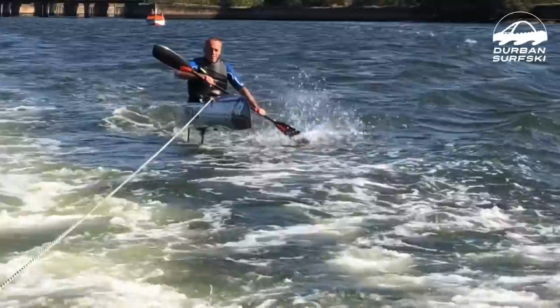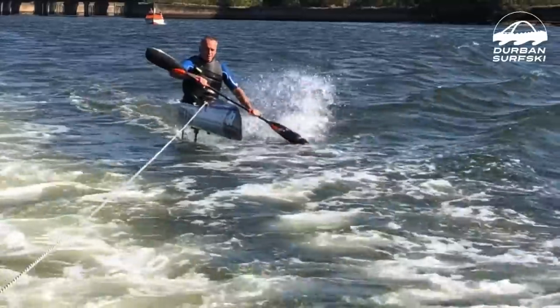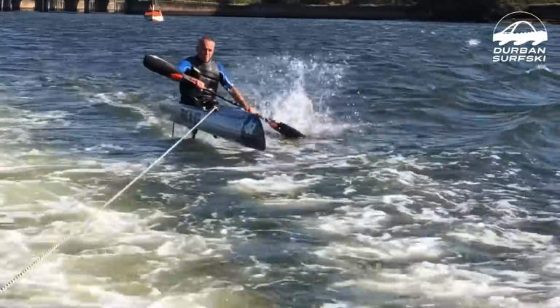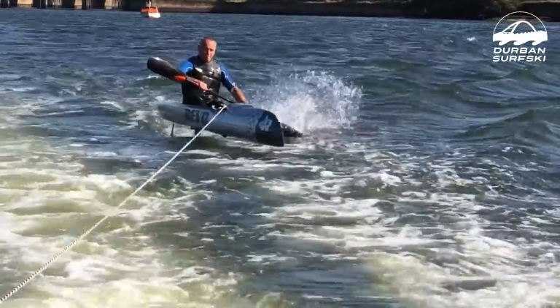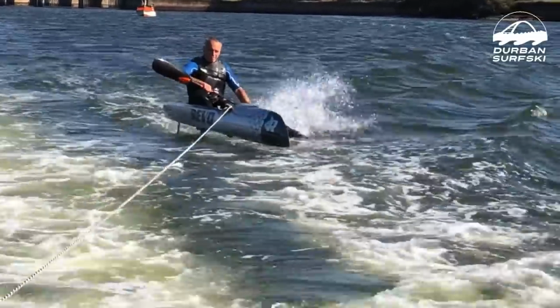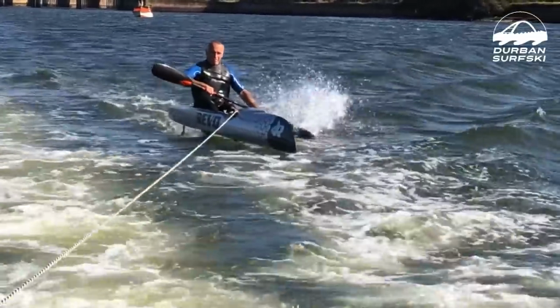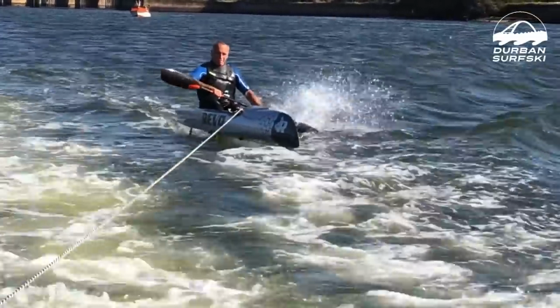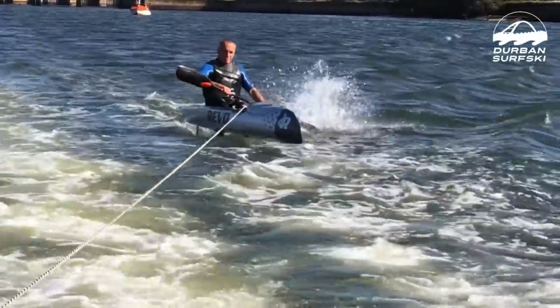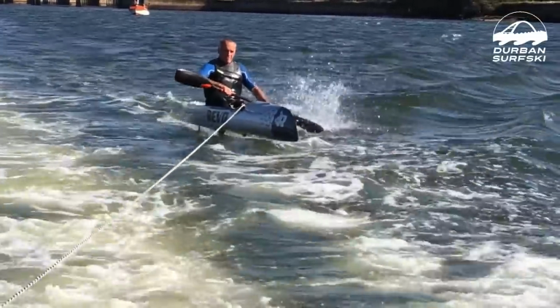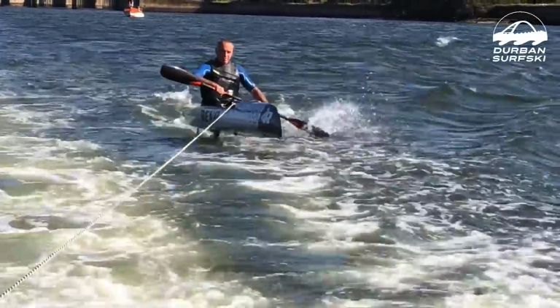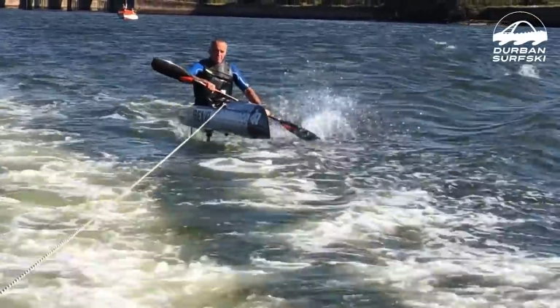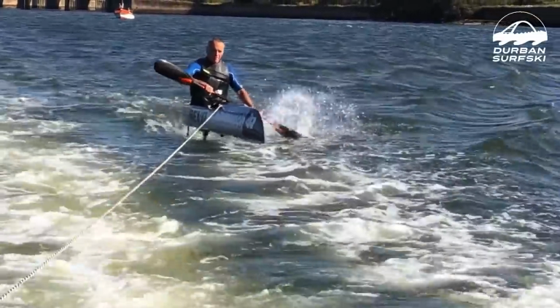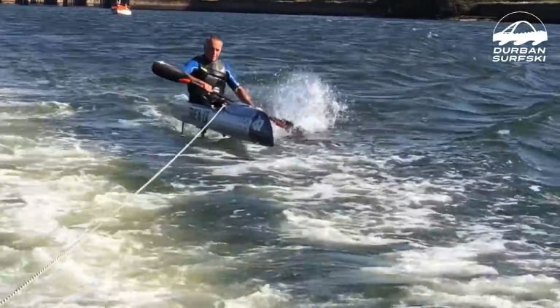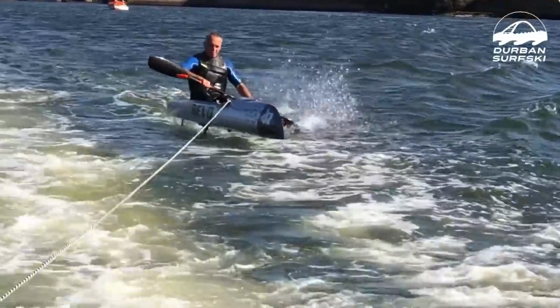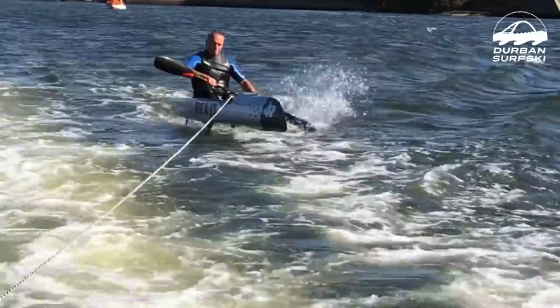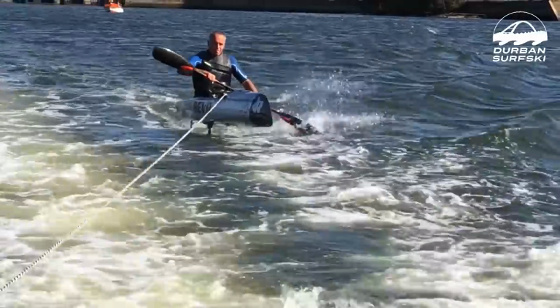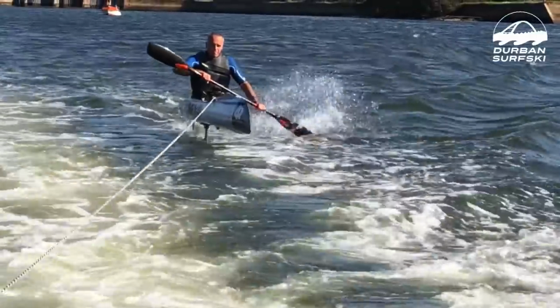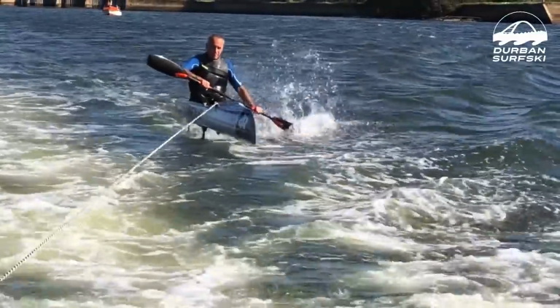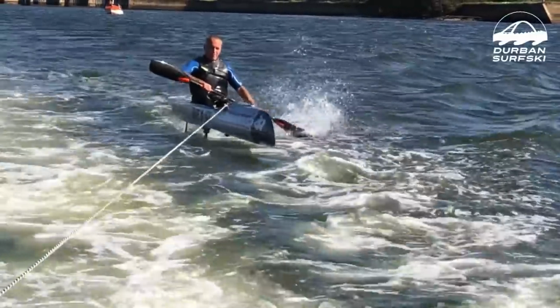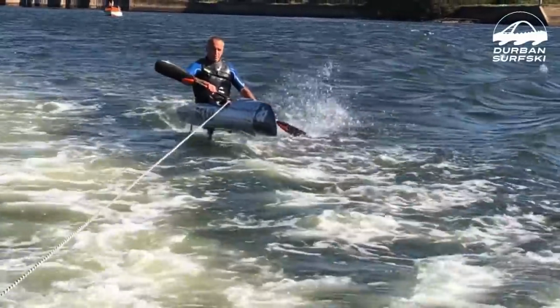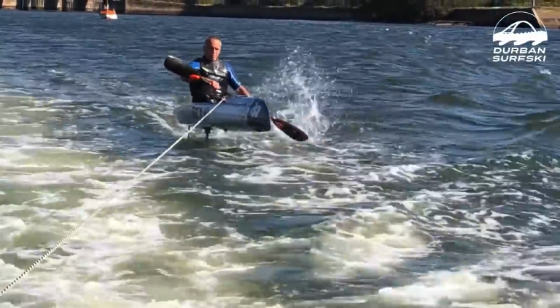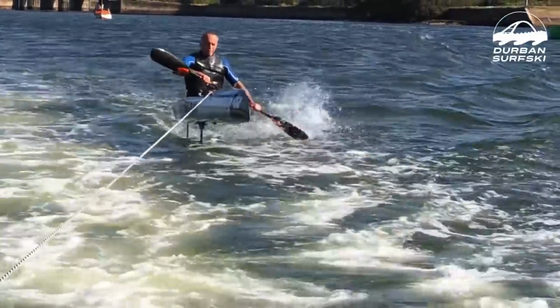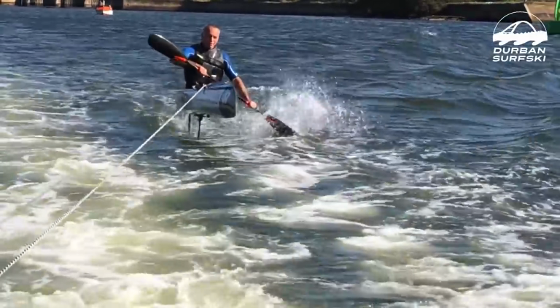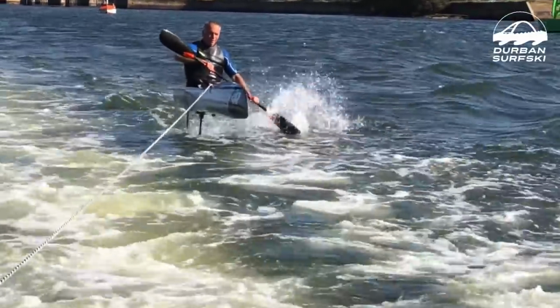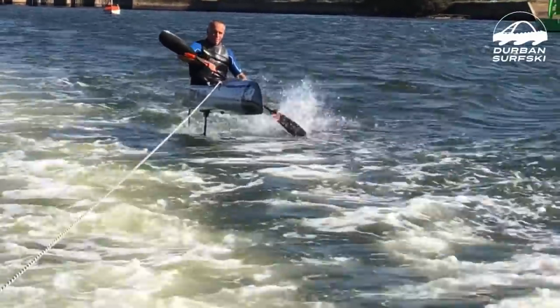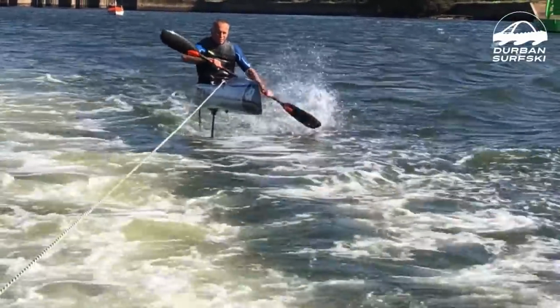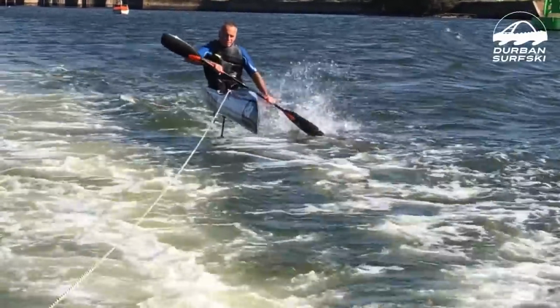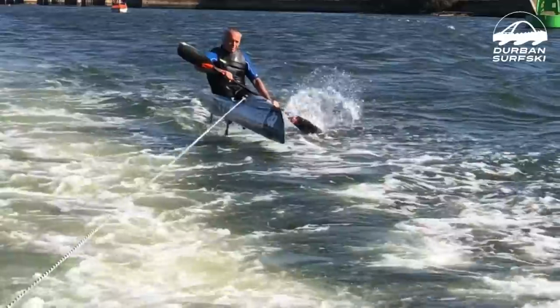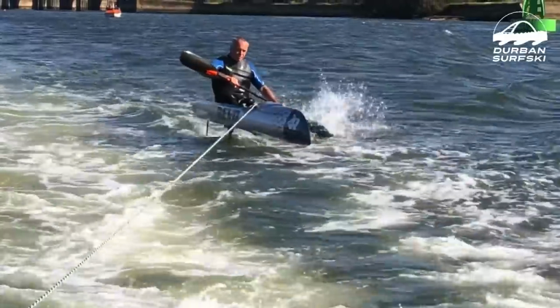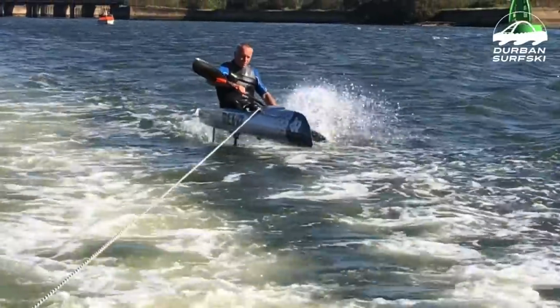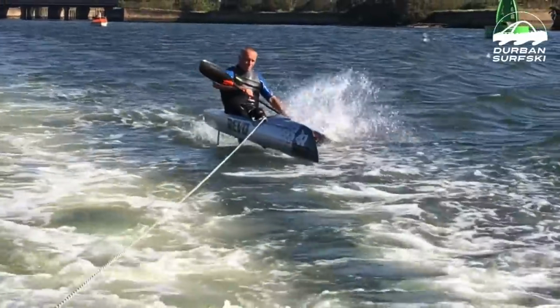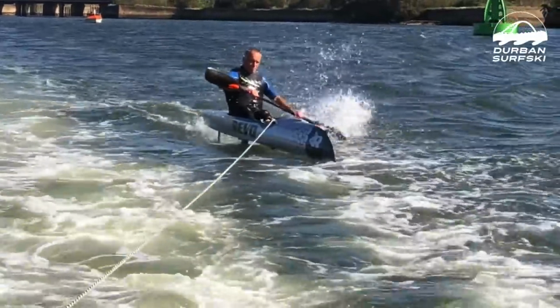I guess it might be a function of how long the foil is. I think it's almost 800 millimeters long, which means there's a long lever action there. So if the foil gets shortened, perhaps you'll need more body movement — I don't know.